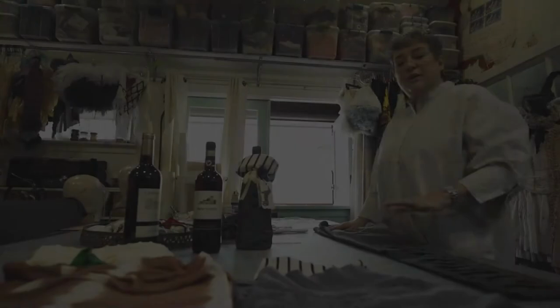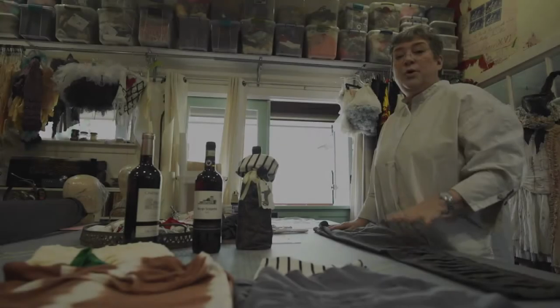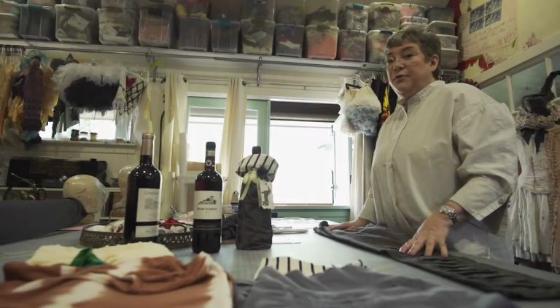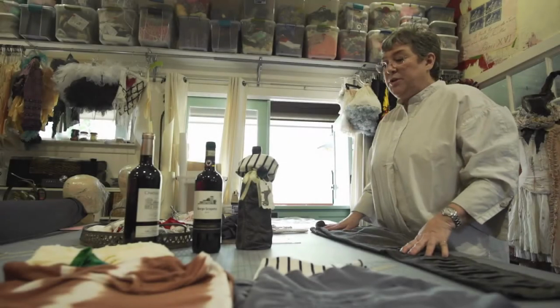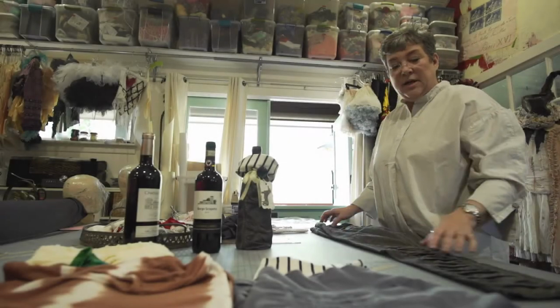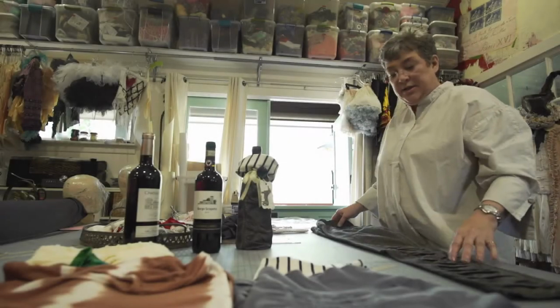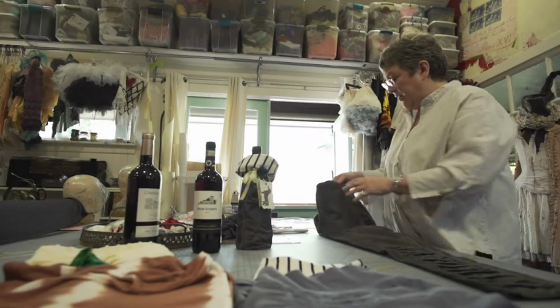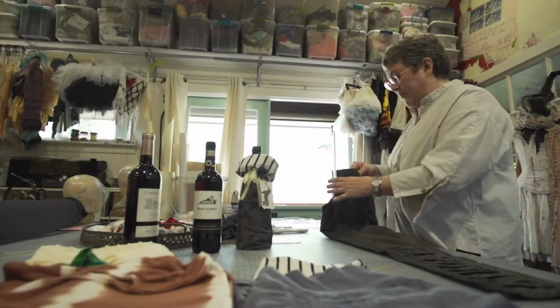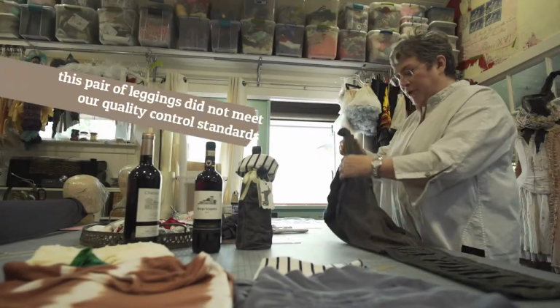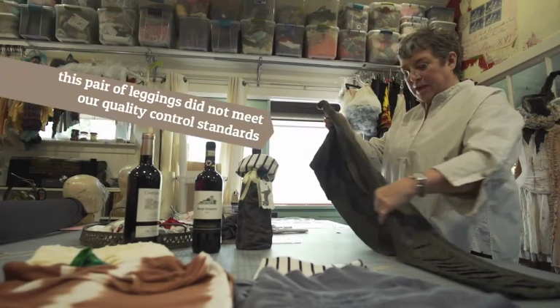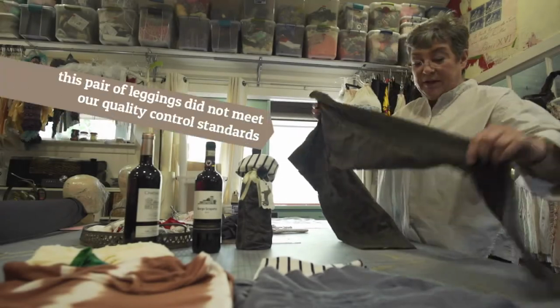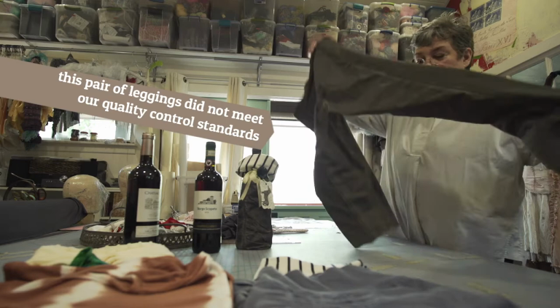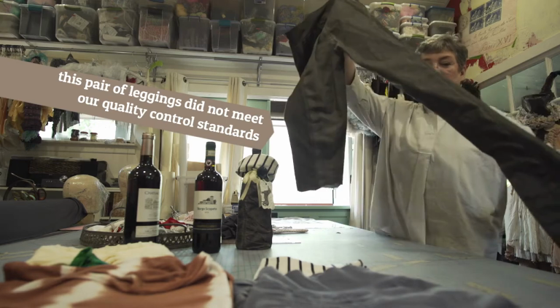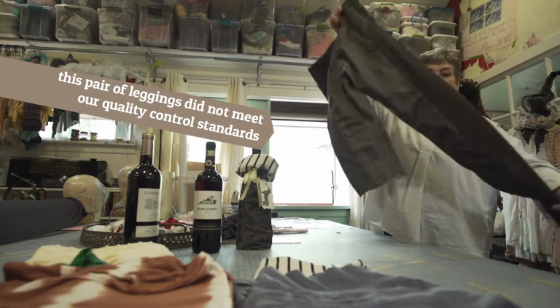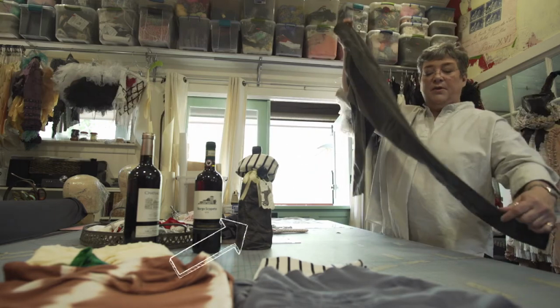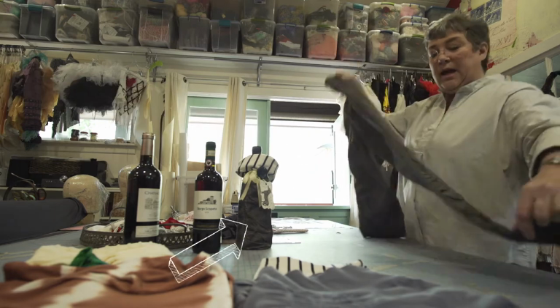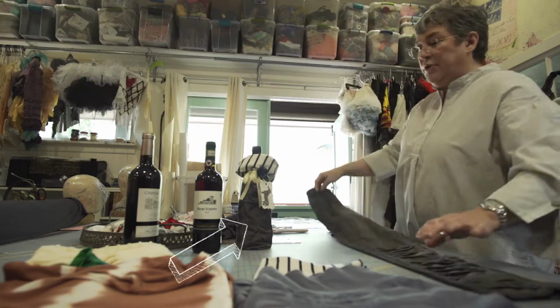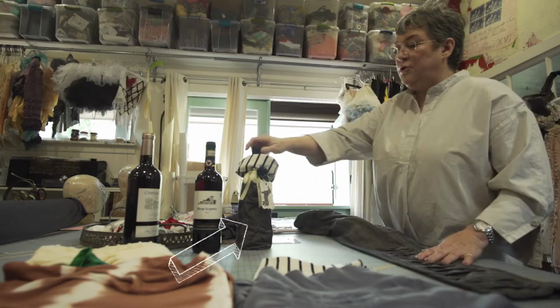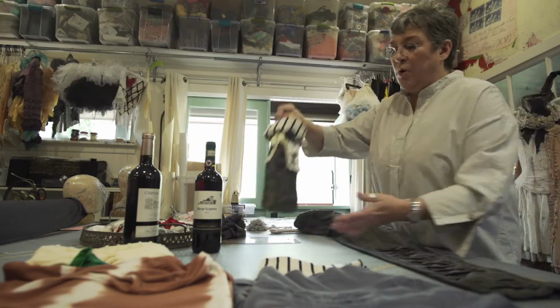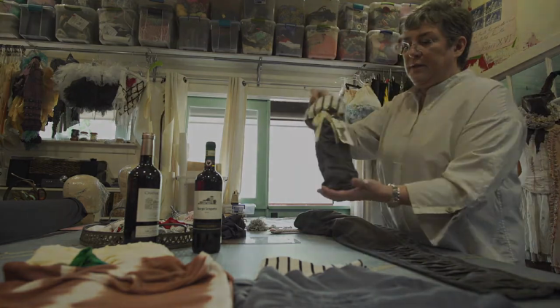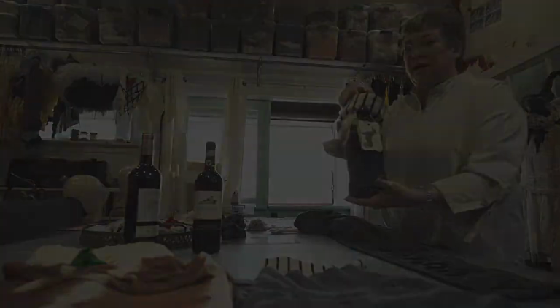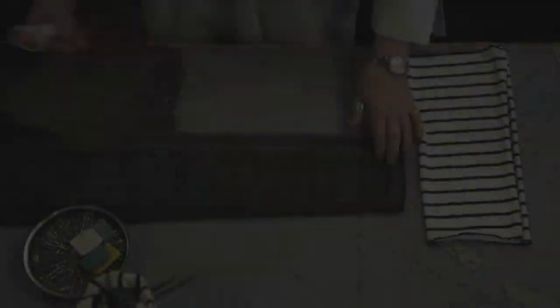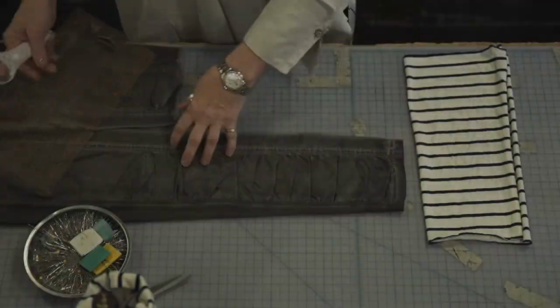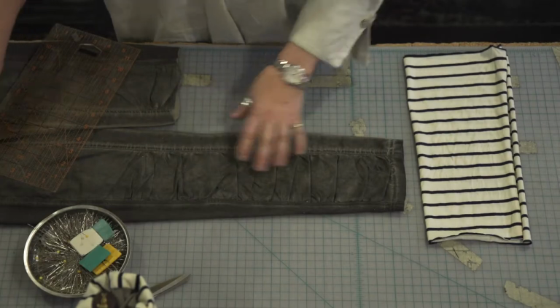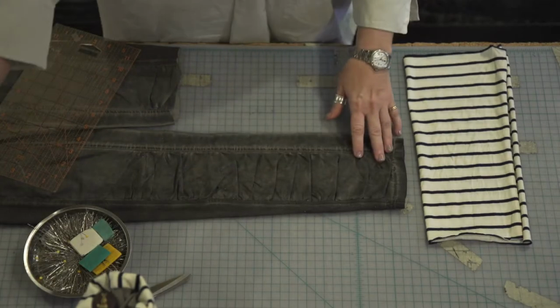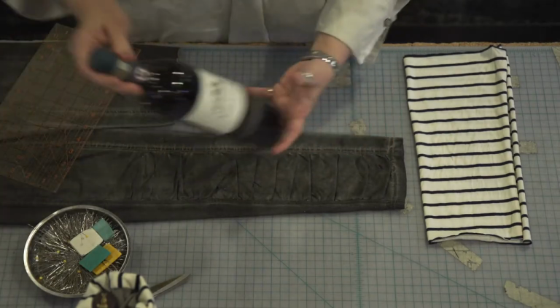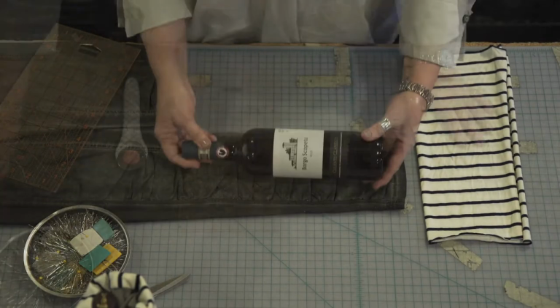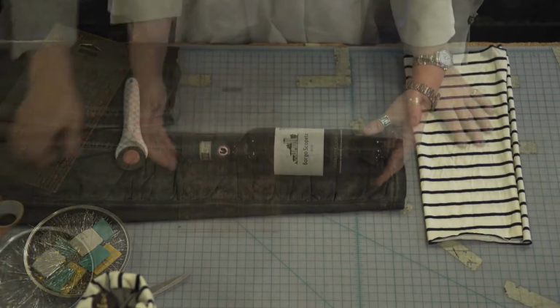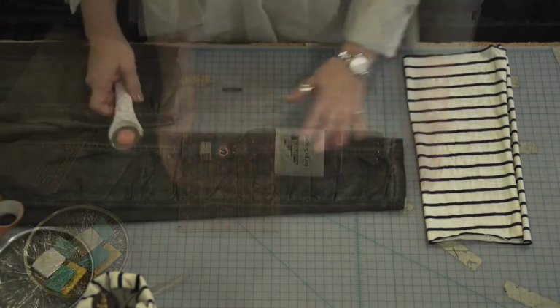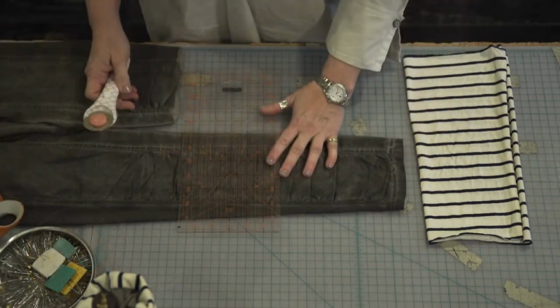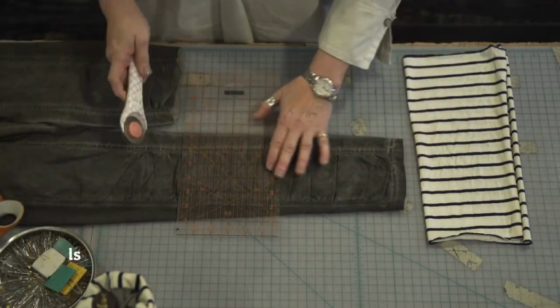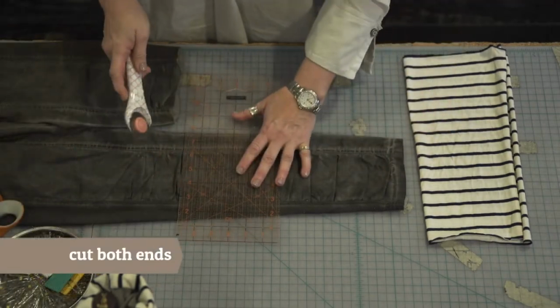For one of our first projects, I wanted to show you how you can take a pair of leggings — I've already cut one legging off — and turn it into a wine gift bag. I kind of eyeballed this and it's about 12 inches, so I'm just going to cut this across.